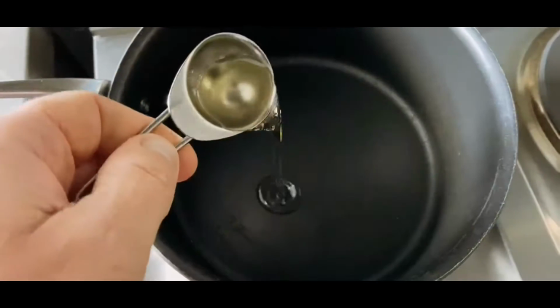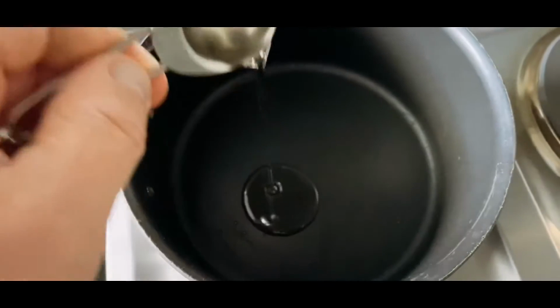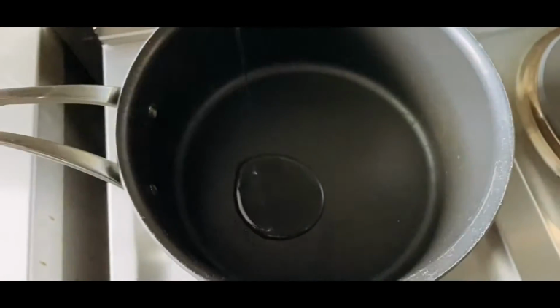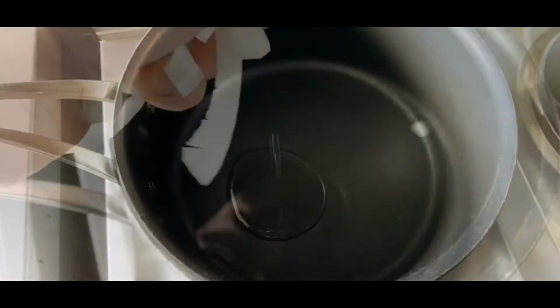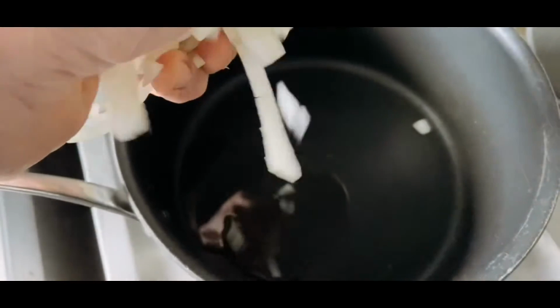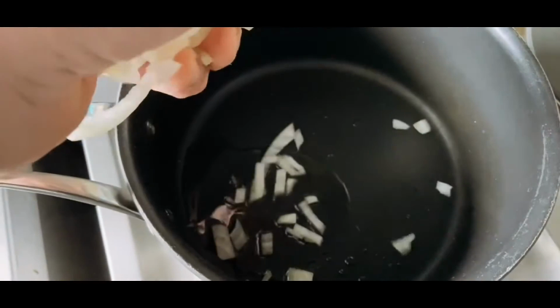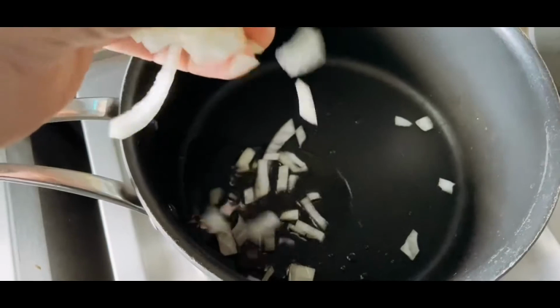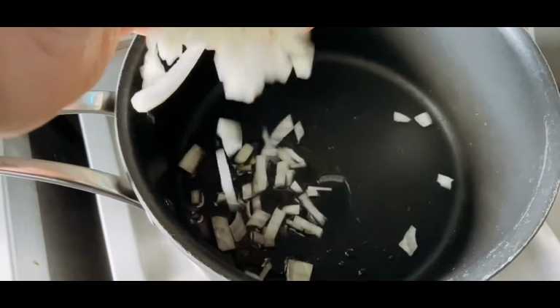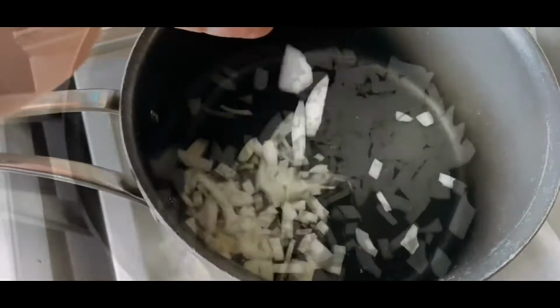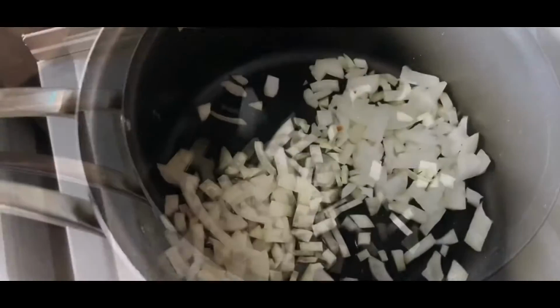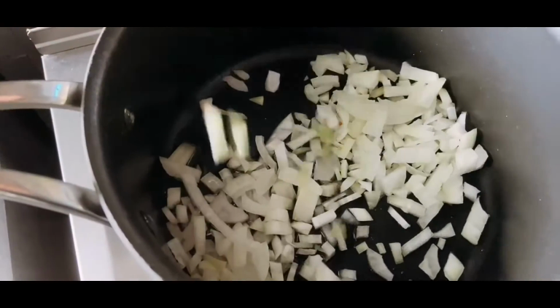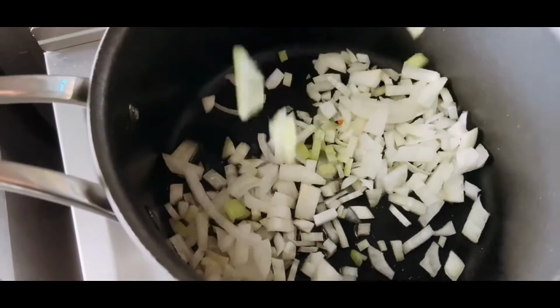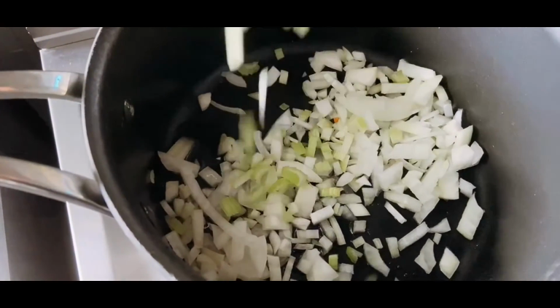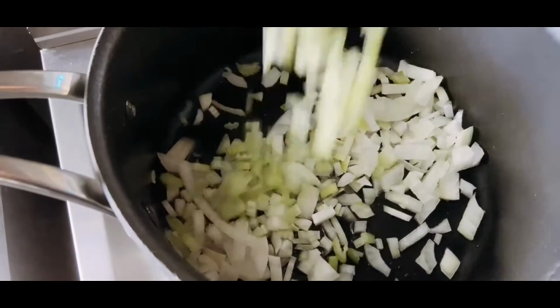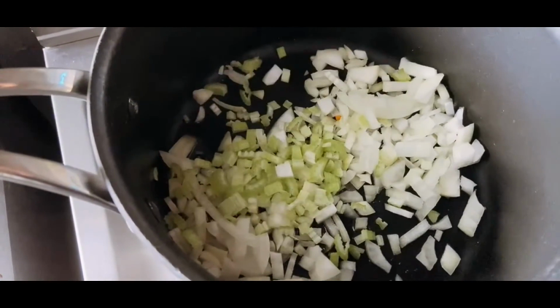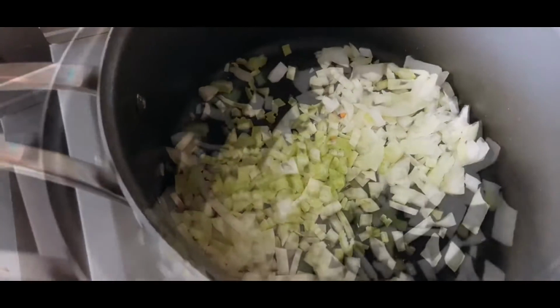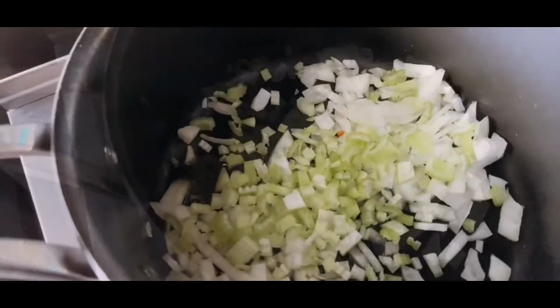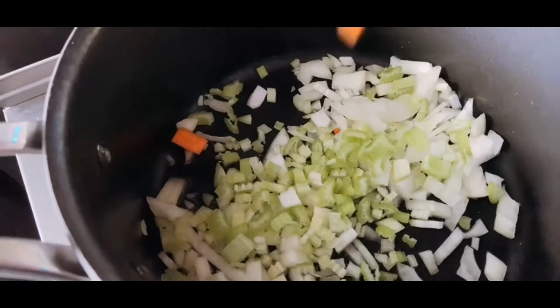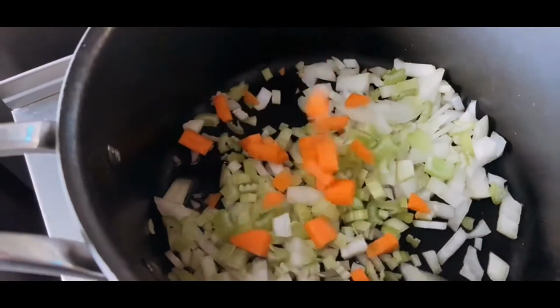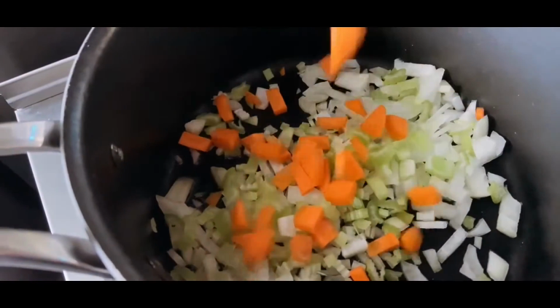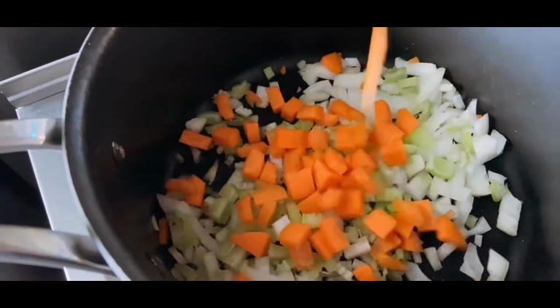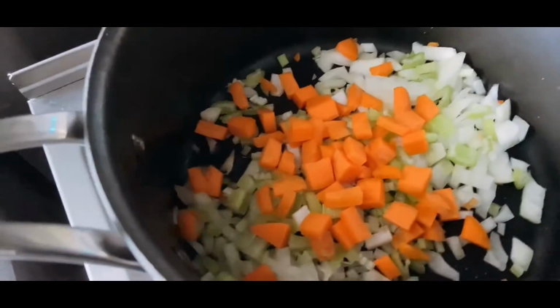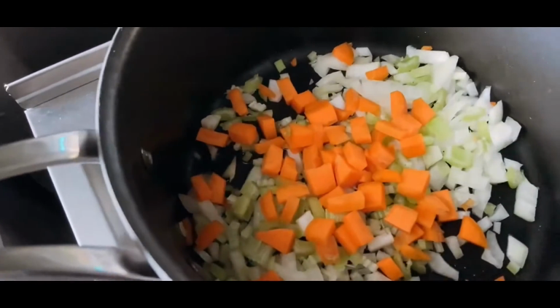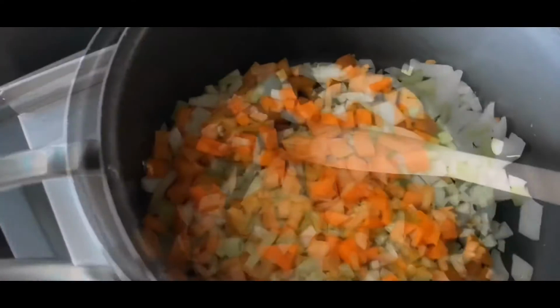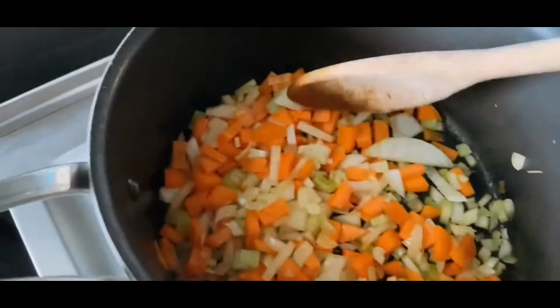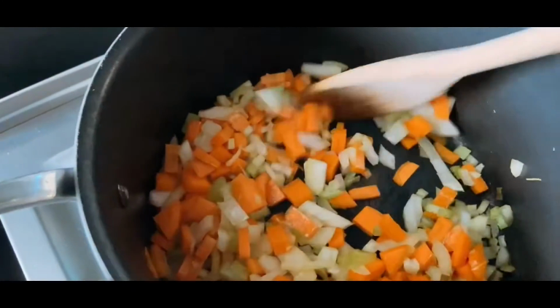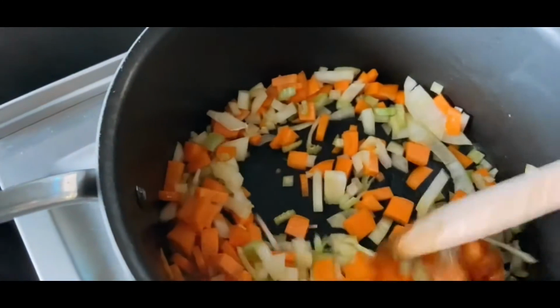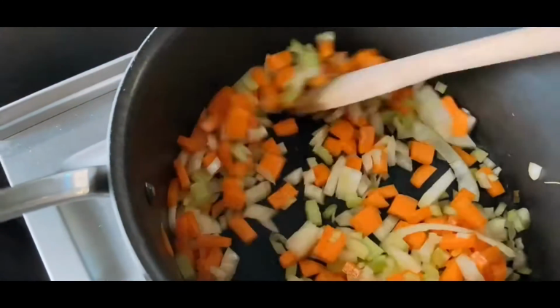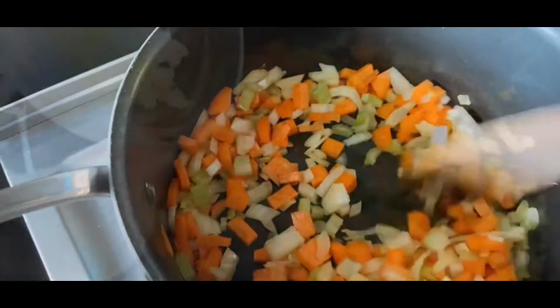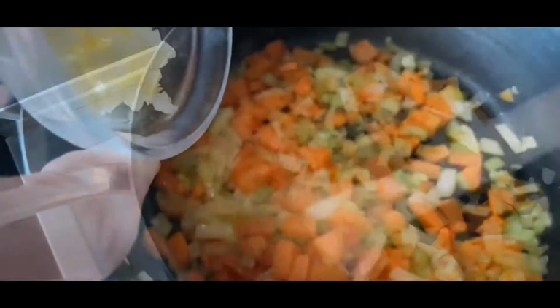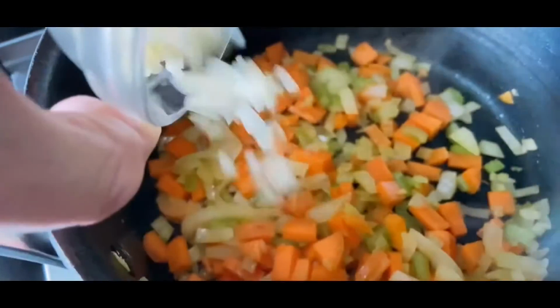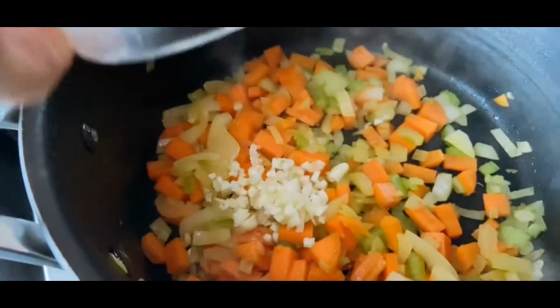You want this on a medium heat. Add in the onion, celery, and carrots and cook for around five to seven minutes, giving it the occasional stir. Add in the garlic and crumble in the stock cube.